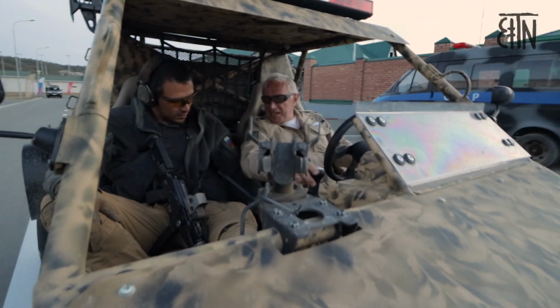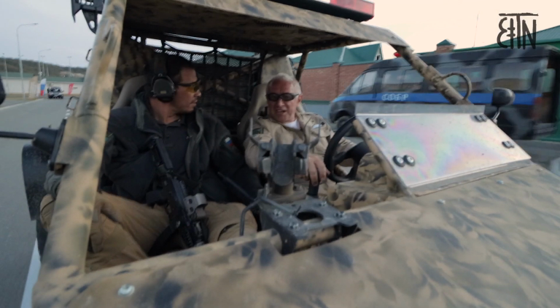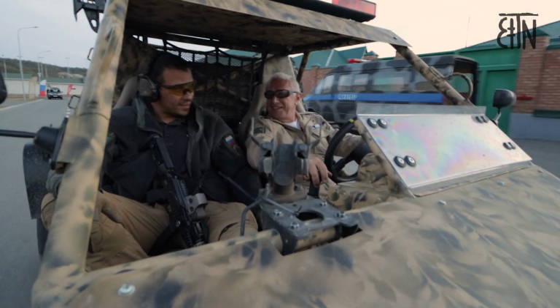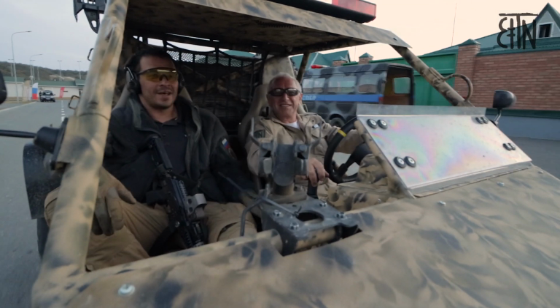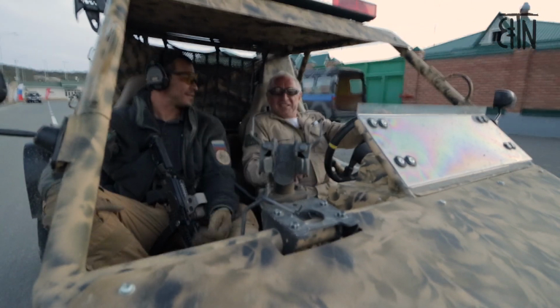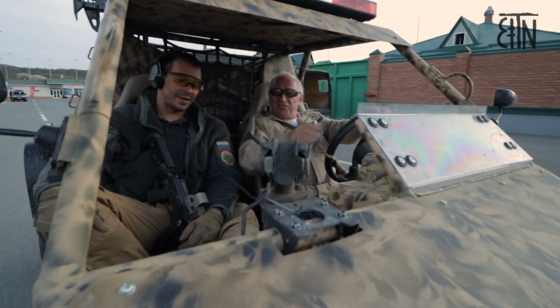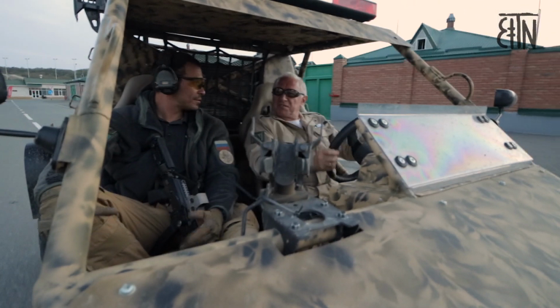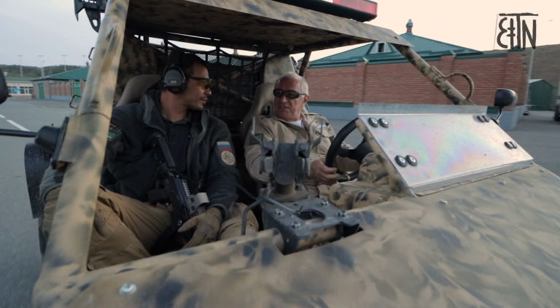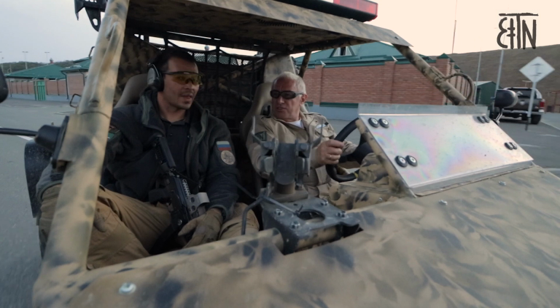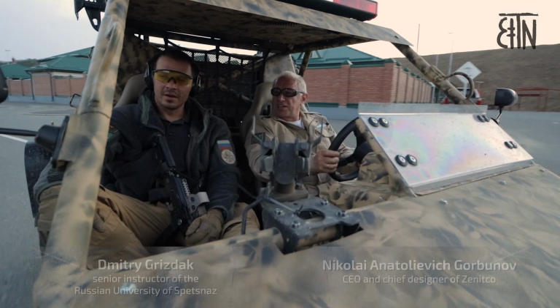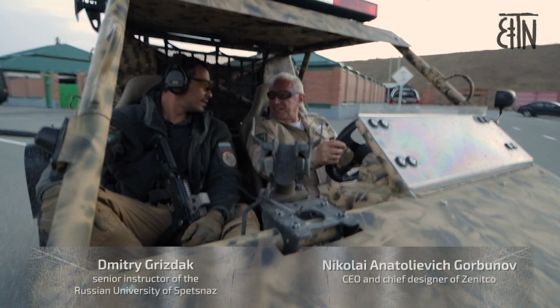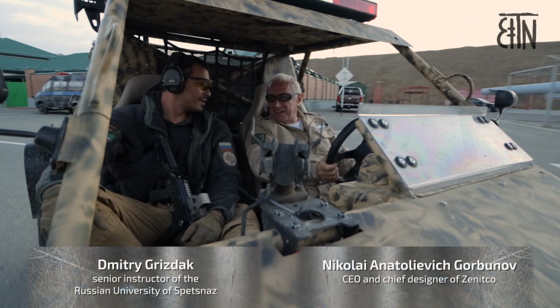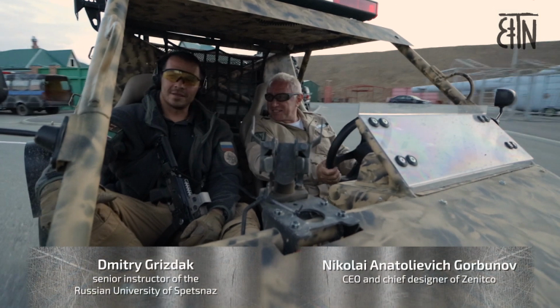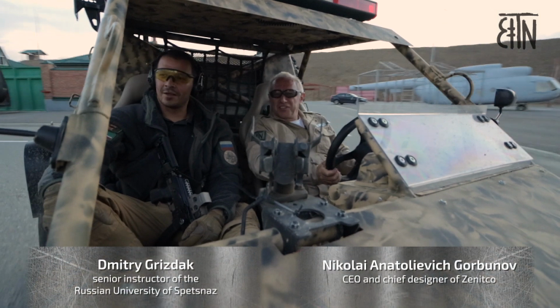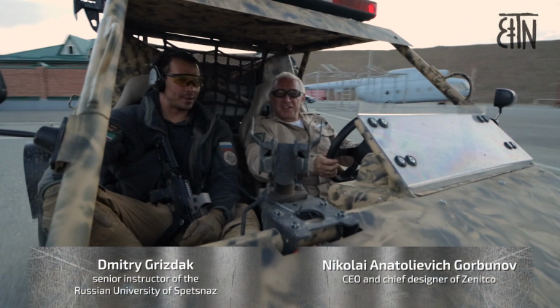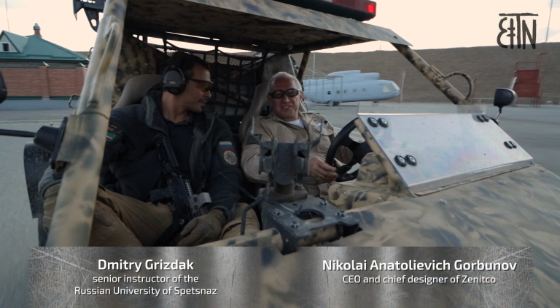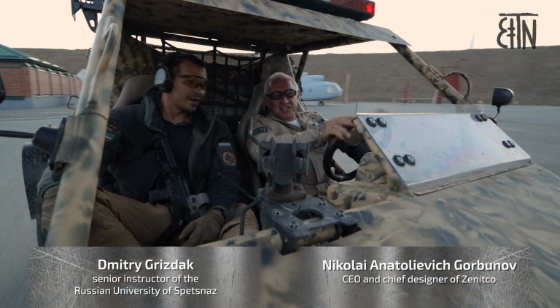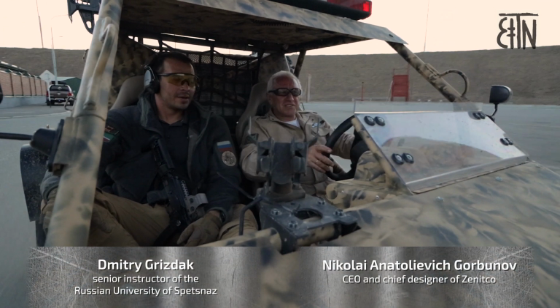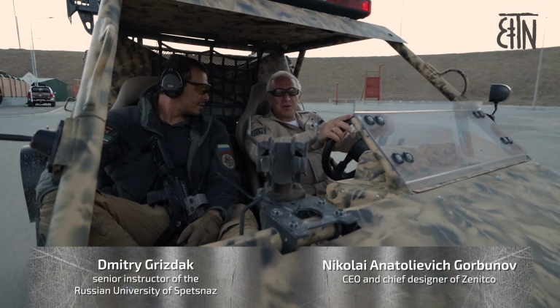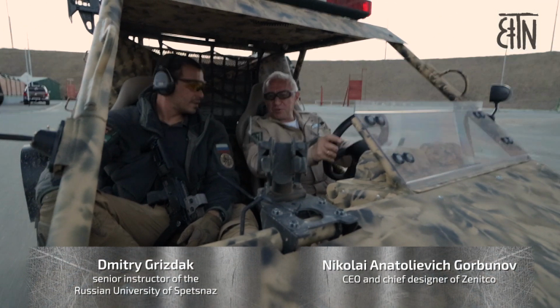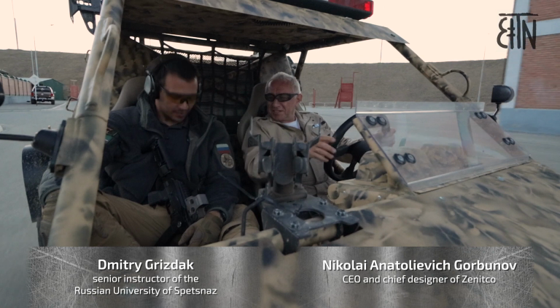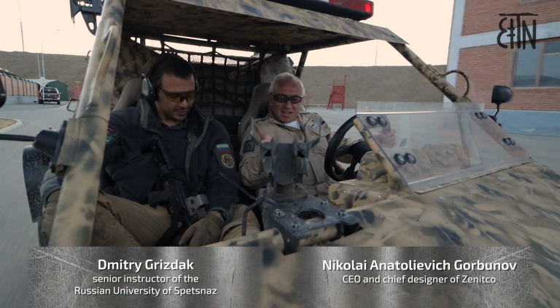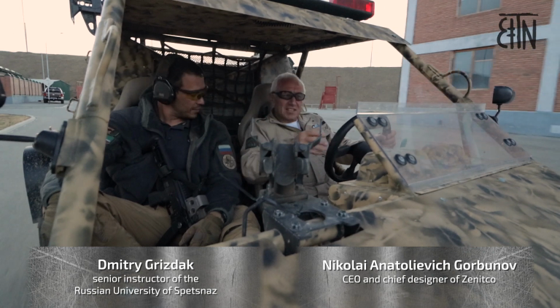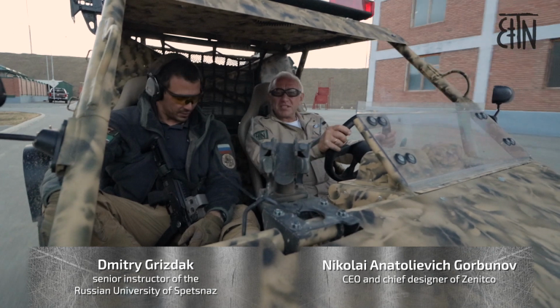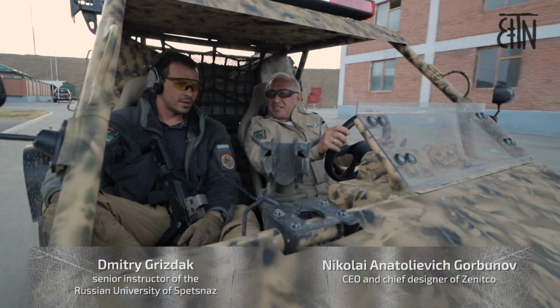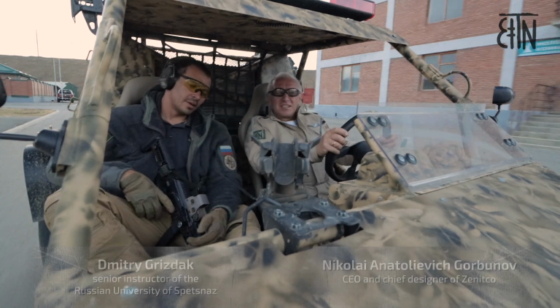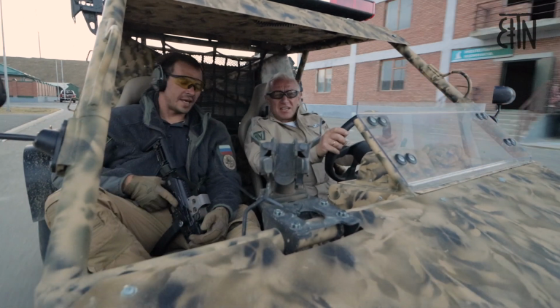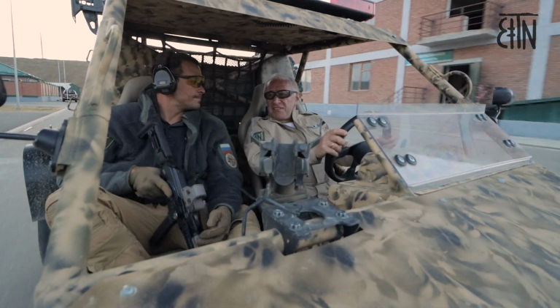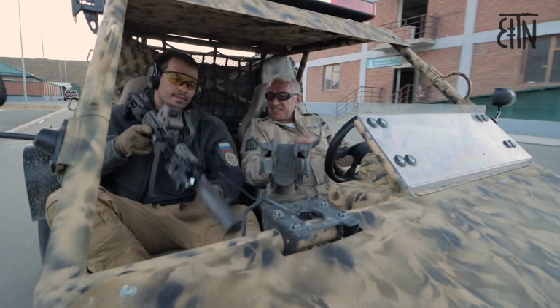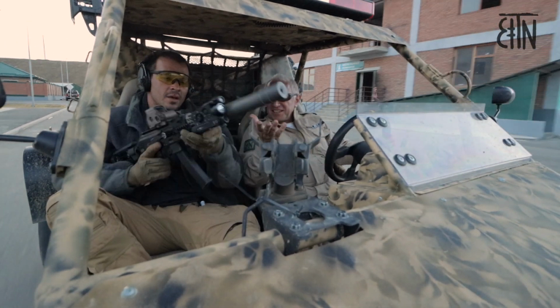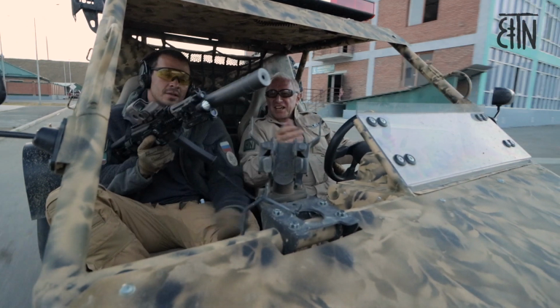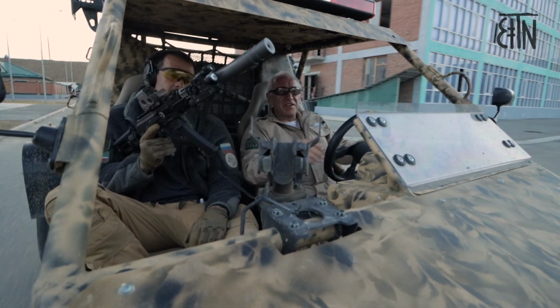Hello, Dmitri! Hello, Nikolai Anatolievich! We haven't seen each other for a long time, but it seems like we never parted. Yes, that's for sure. Only this time we have not a machine gun, but Saiga-9 rifles based on Vitex SN.